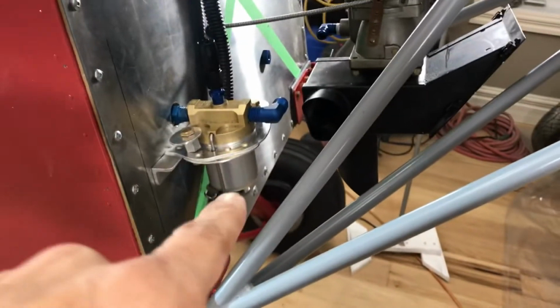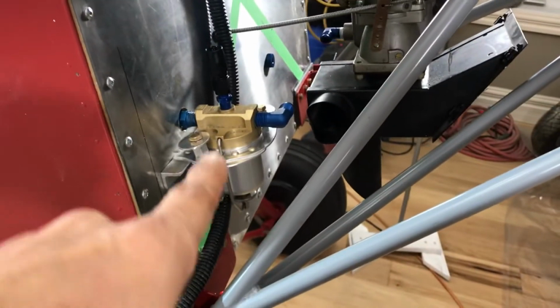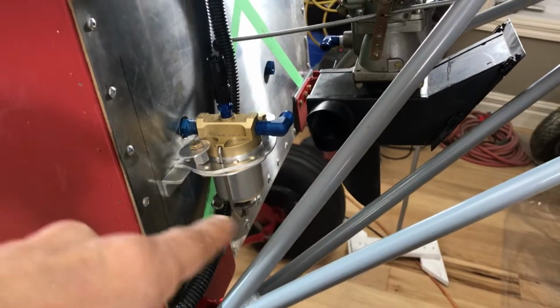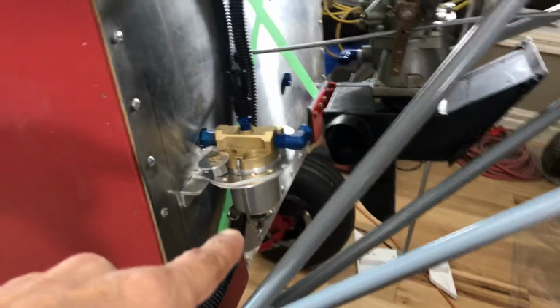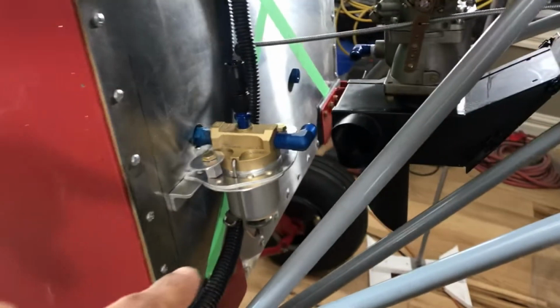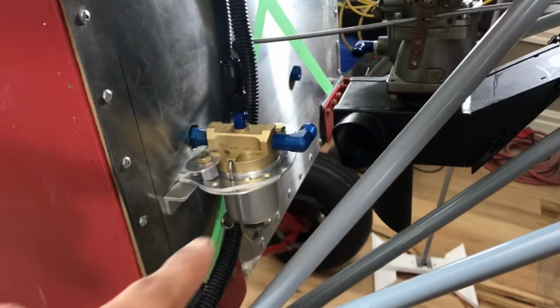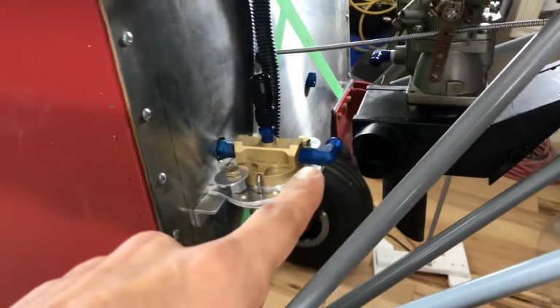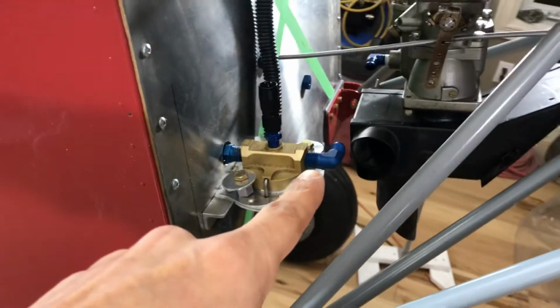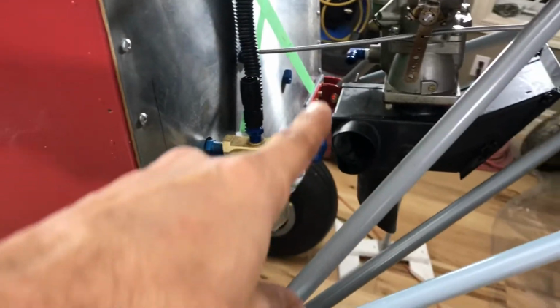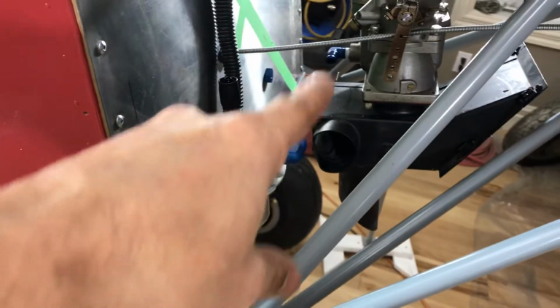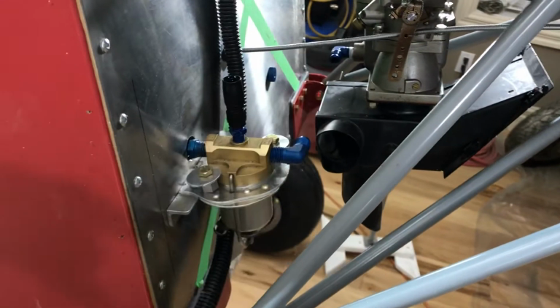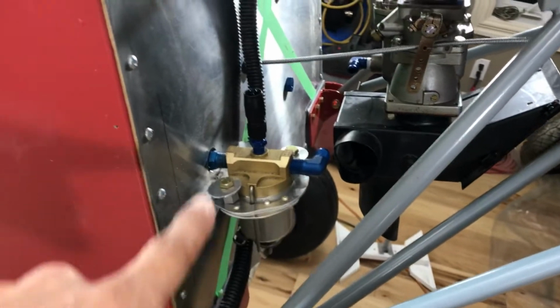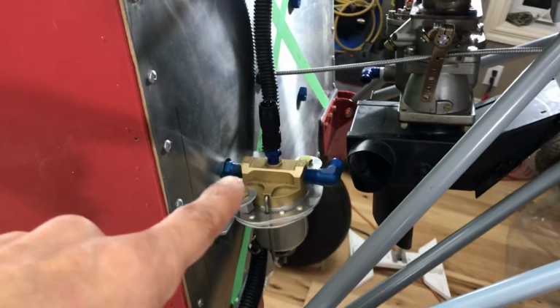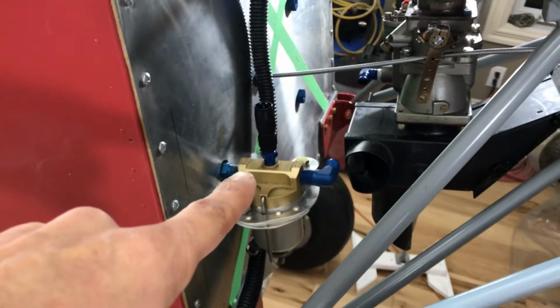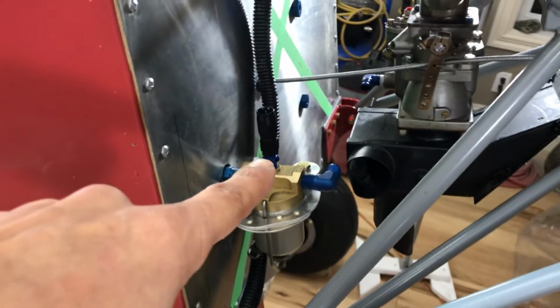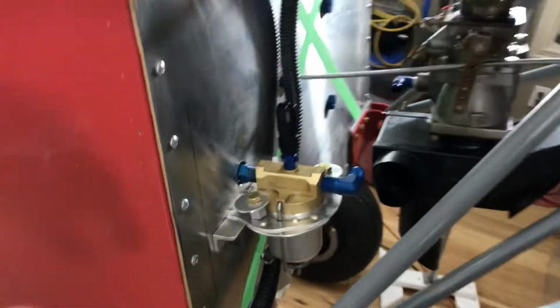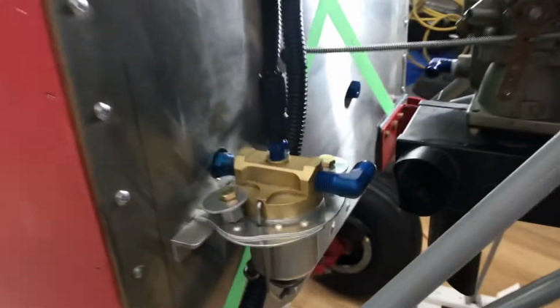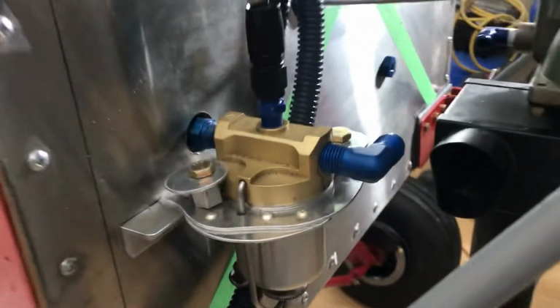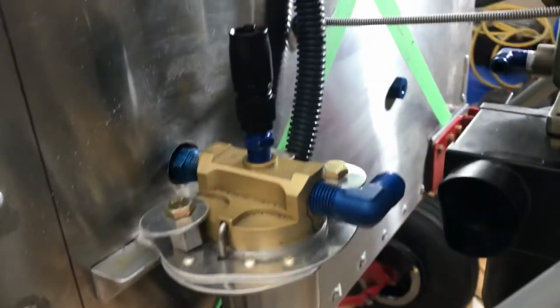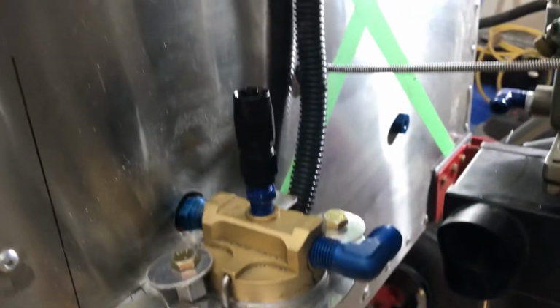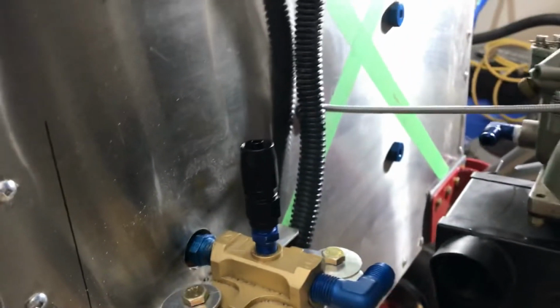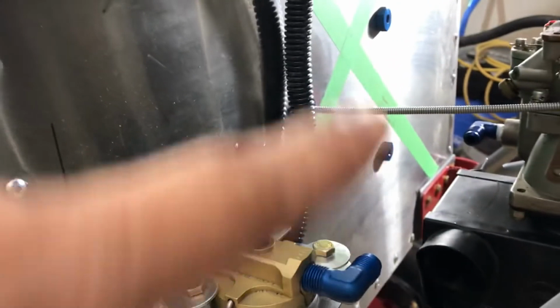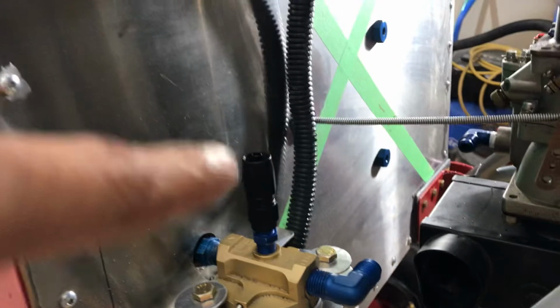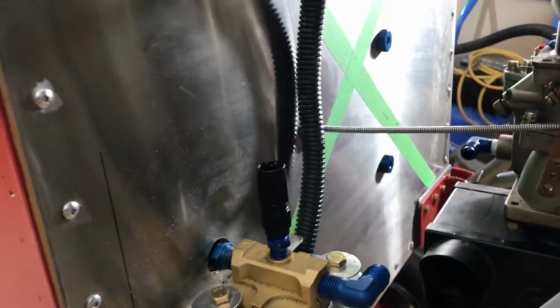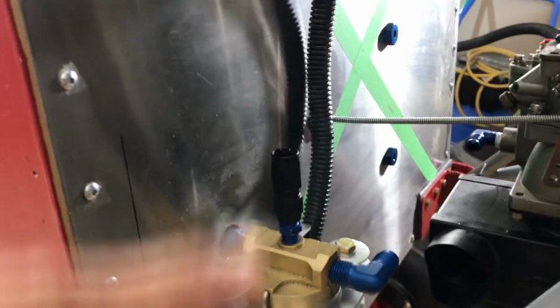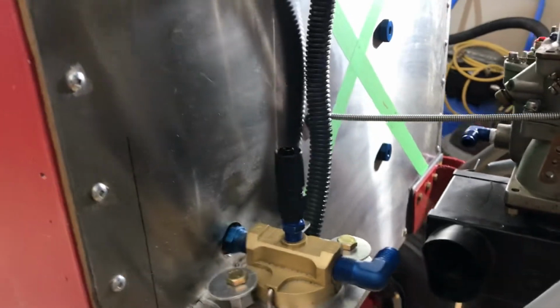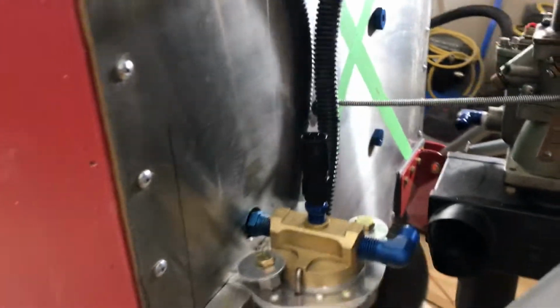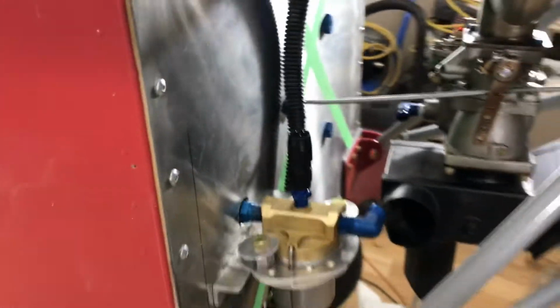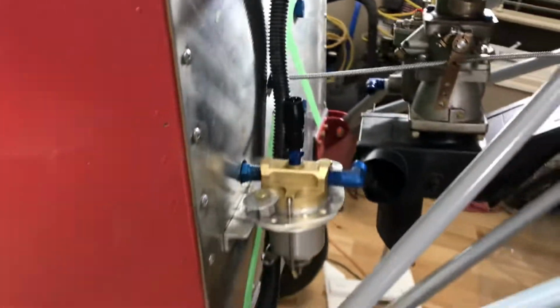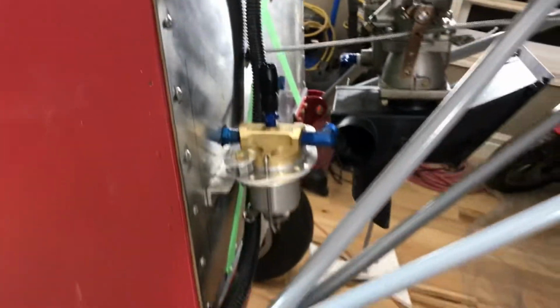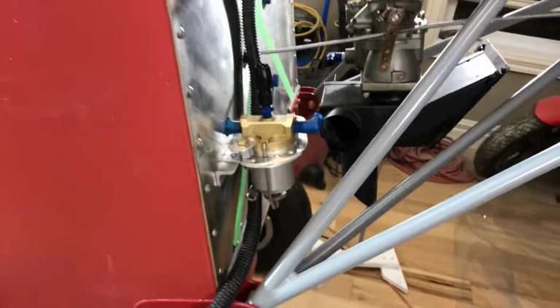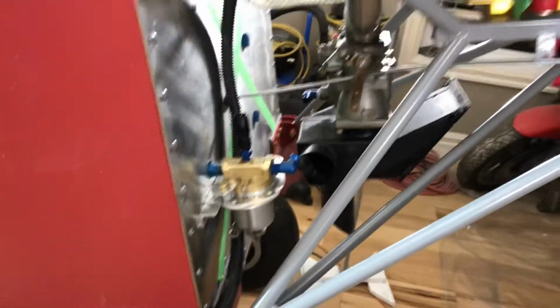Gas escalator here, mounted. Need to run the fuel line to the carburetor there. This is the primer port, and the line needs to come in to that. So that is the primer line there.